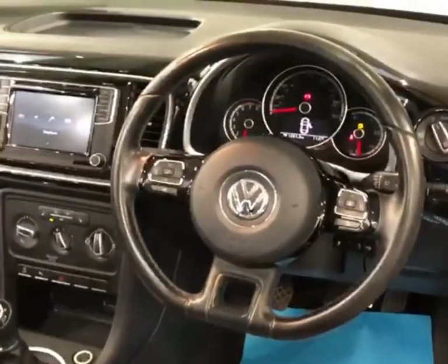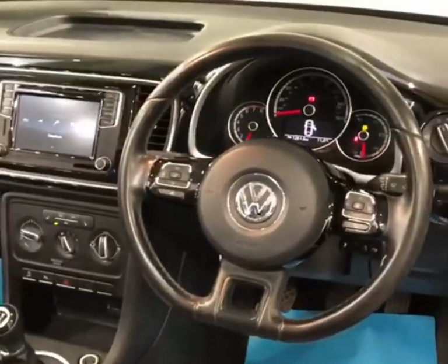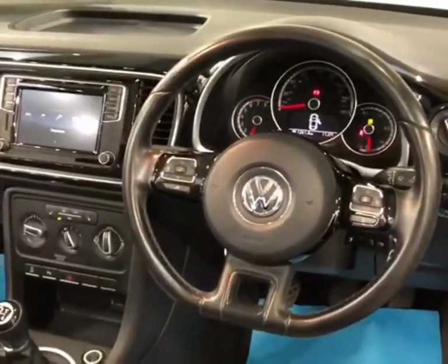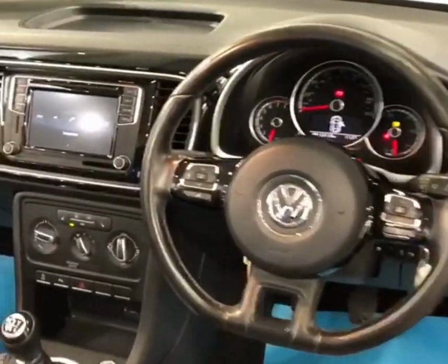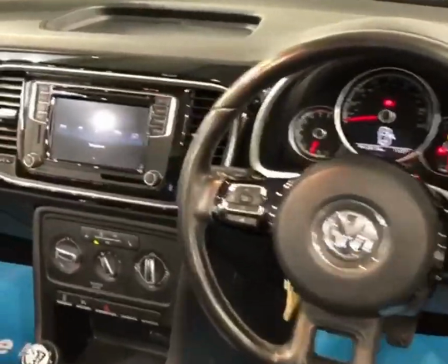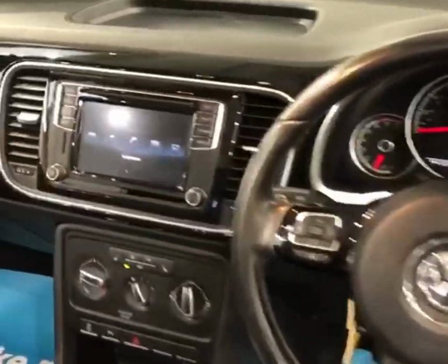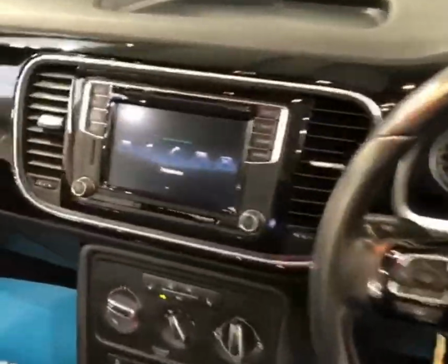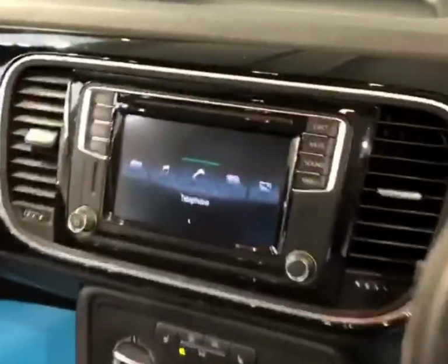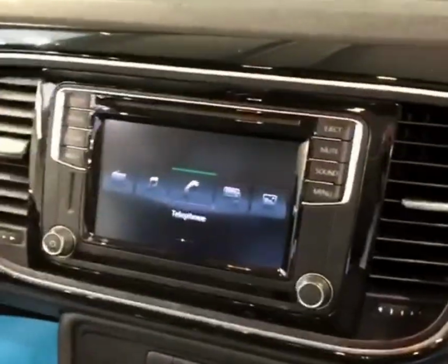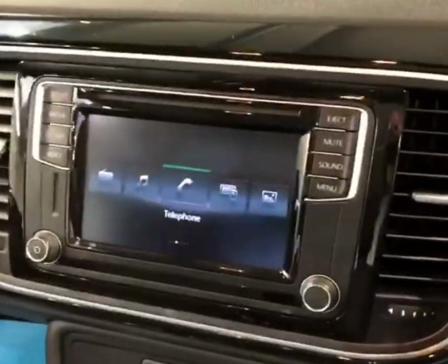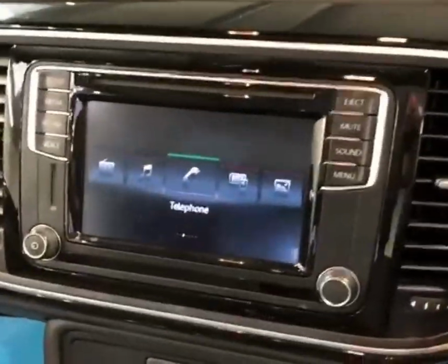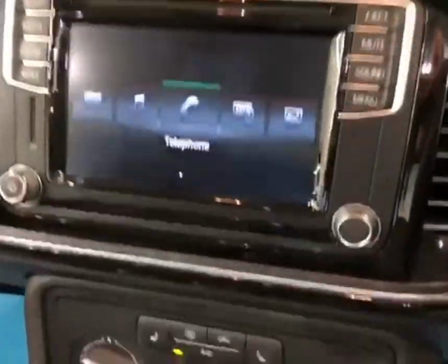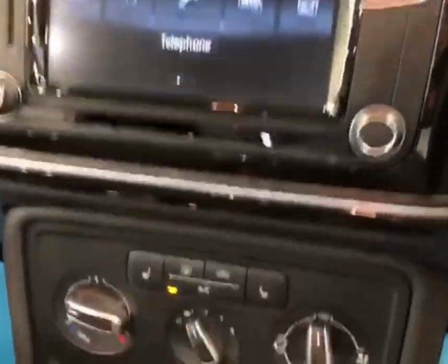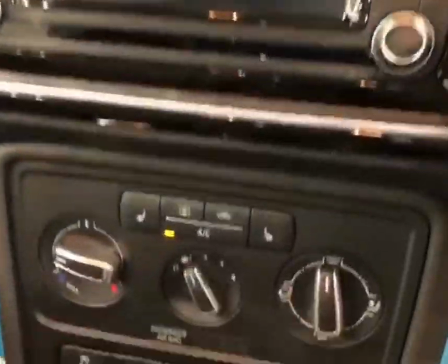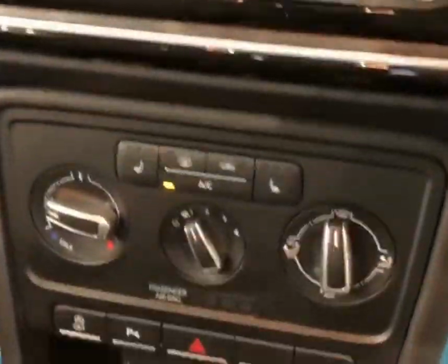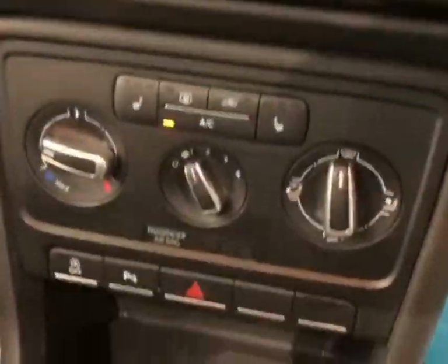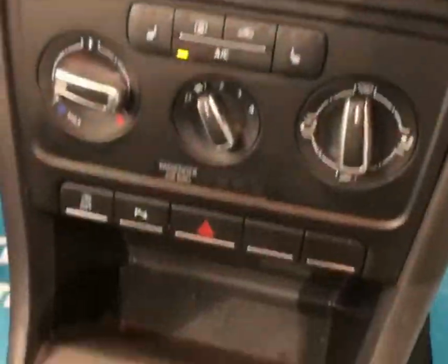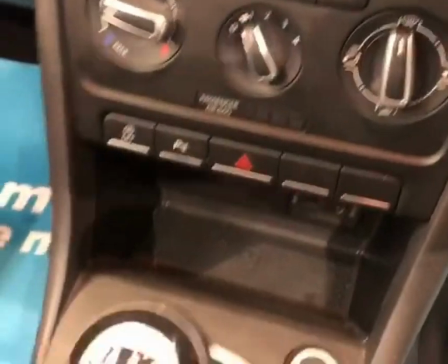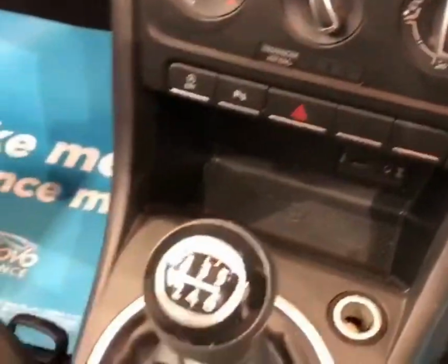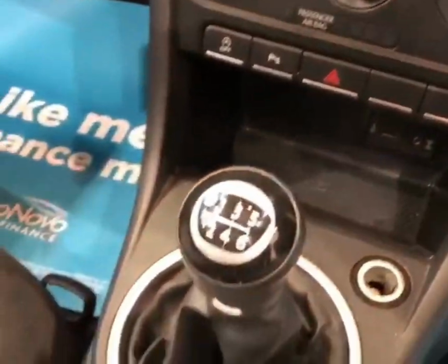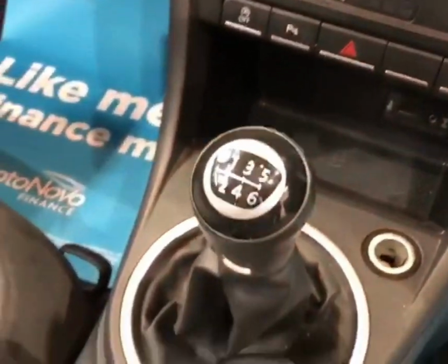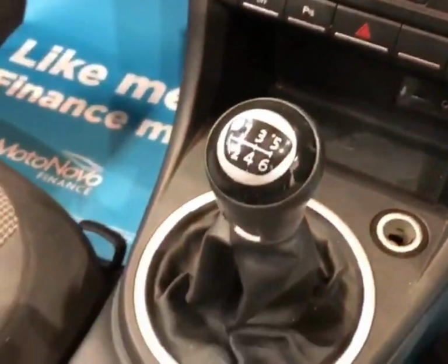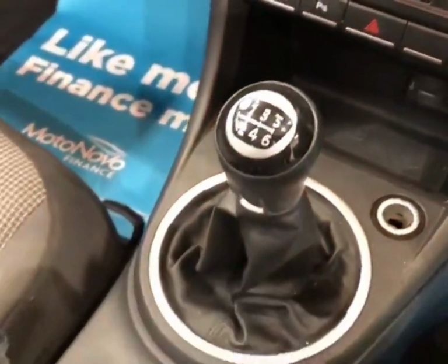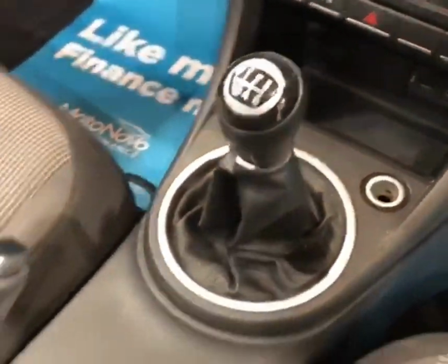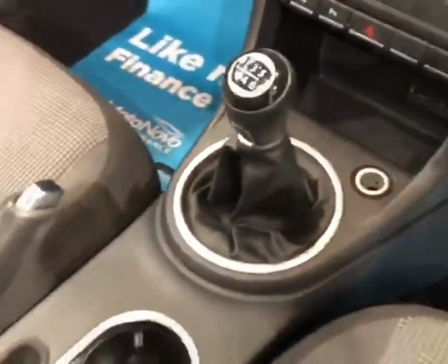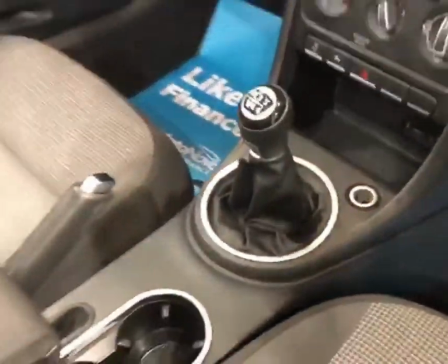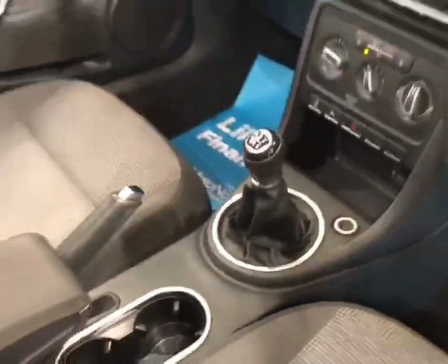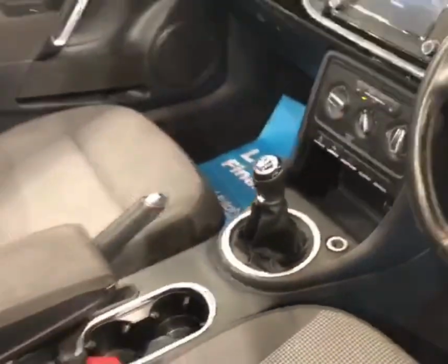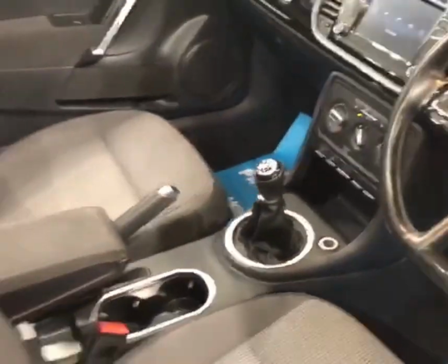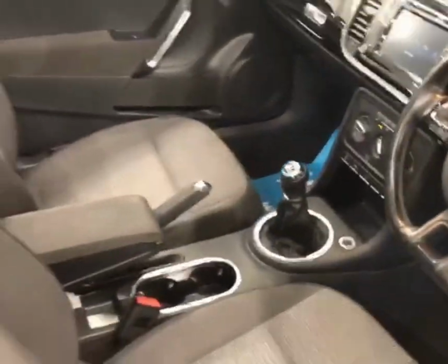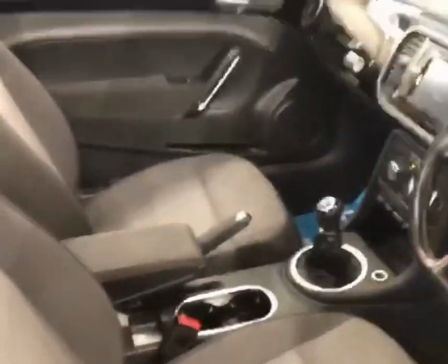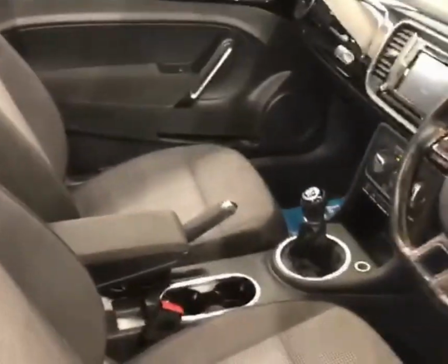Inside the car we've got two-tone seats, a leather multi-function steering wheel, VW's touchscreen multimedia system, air conditioning, and electrically heated front seats as well.